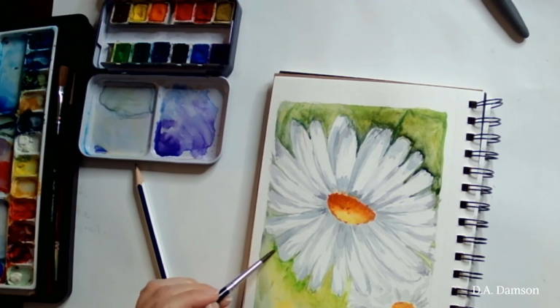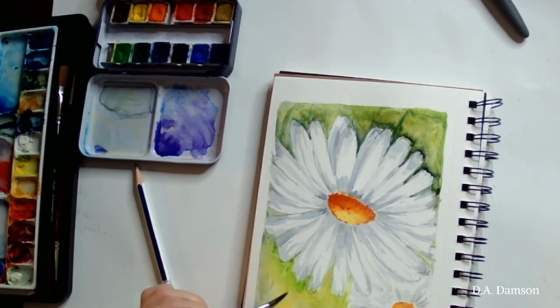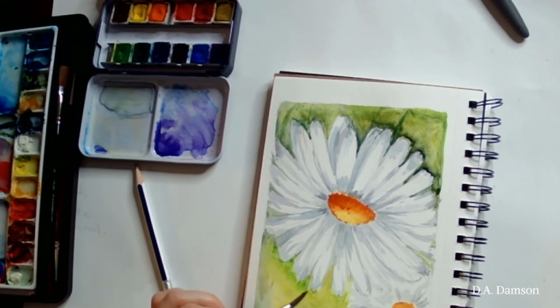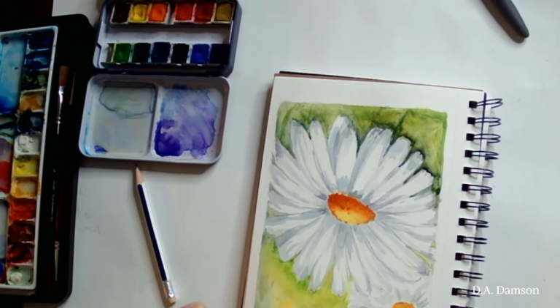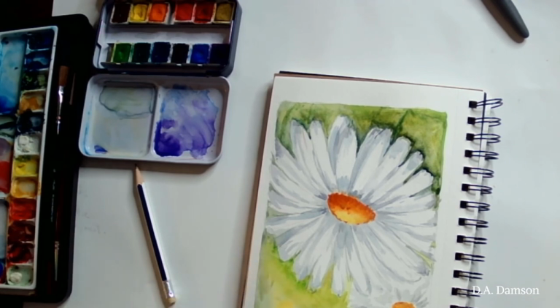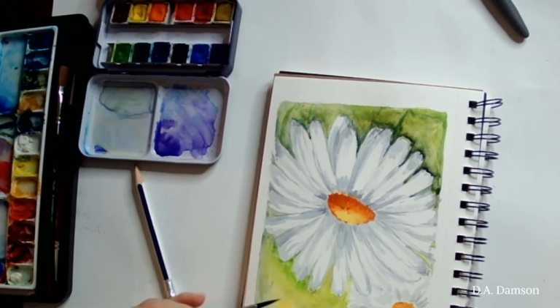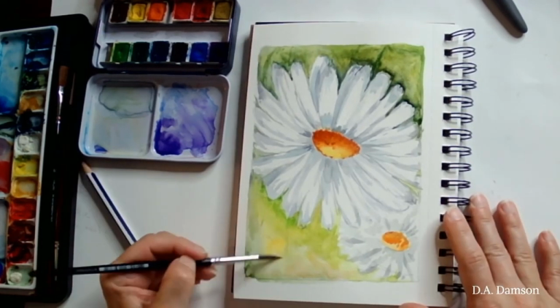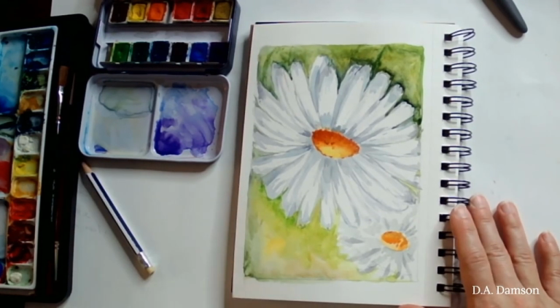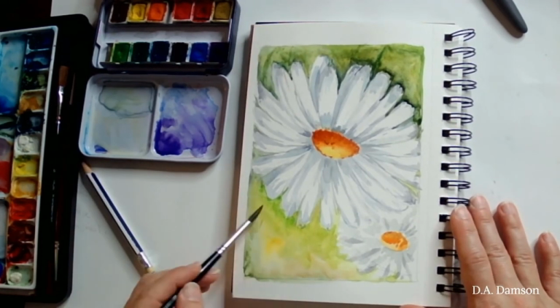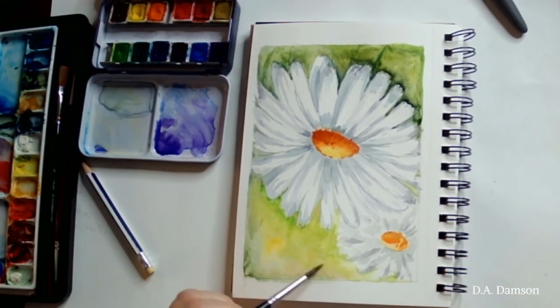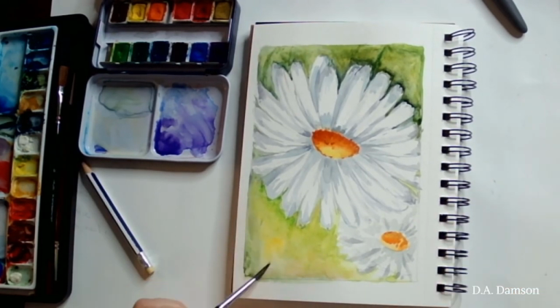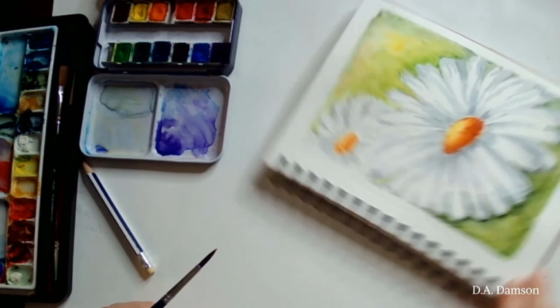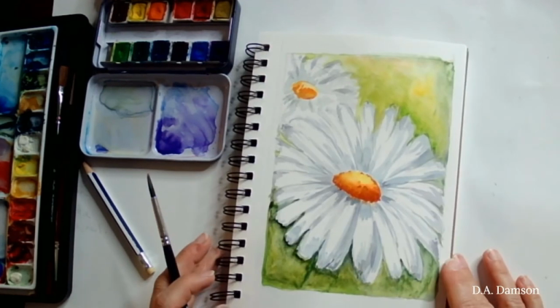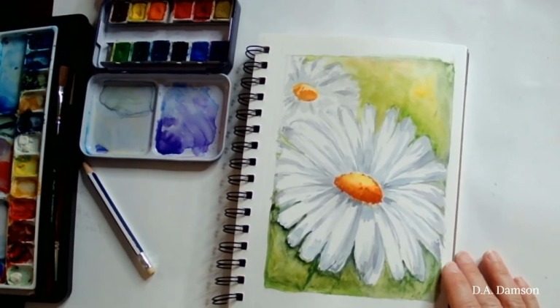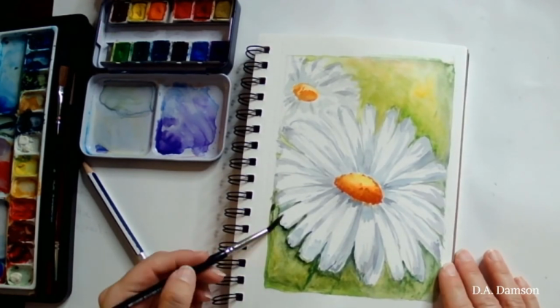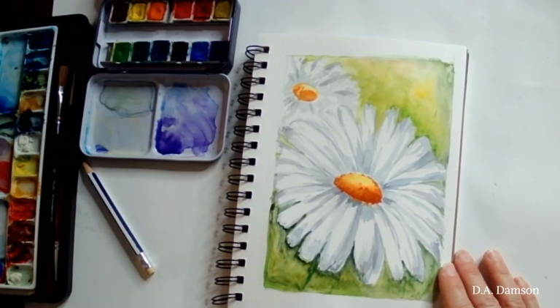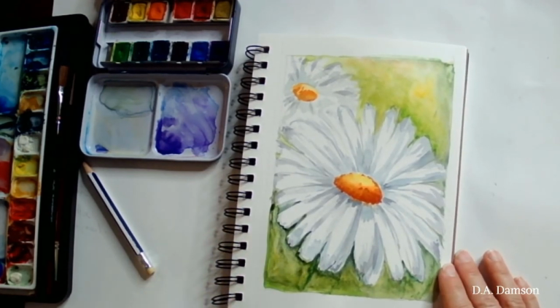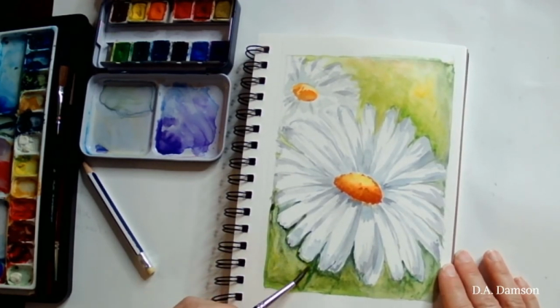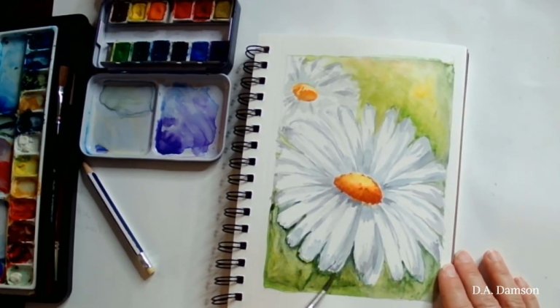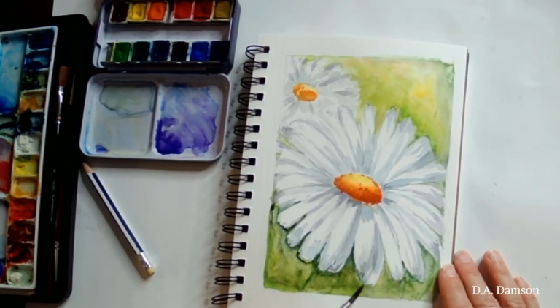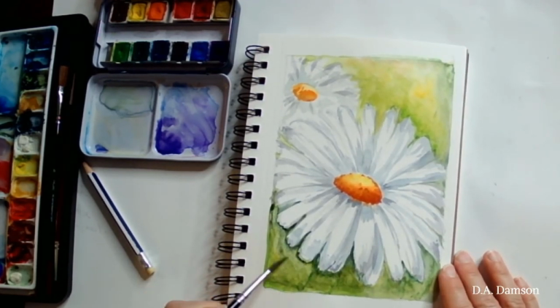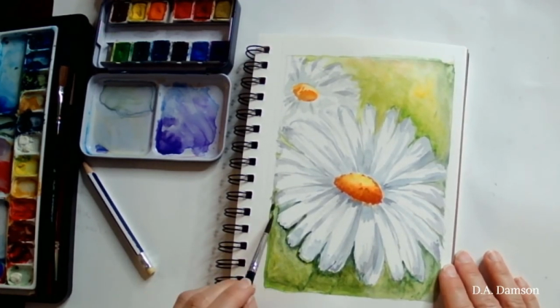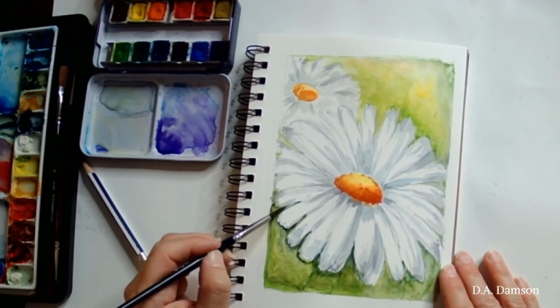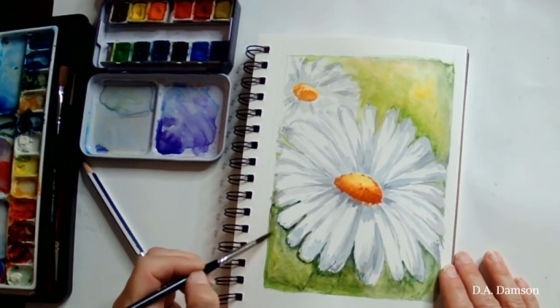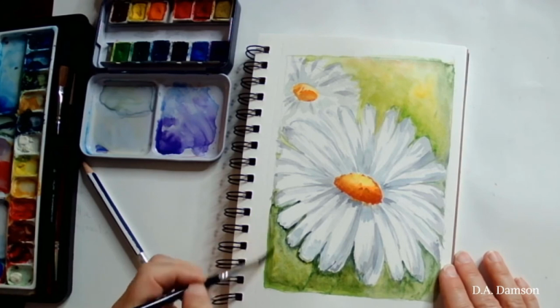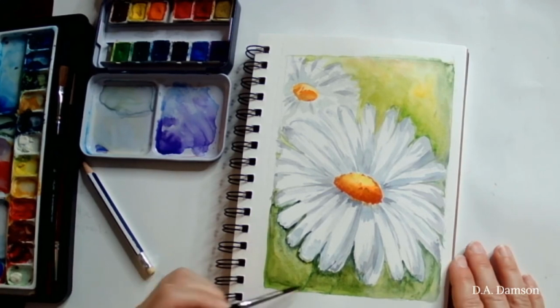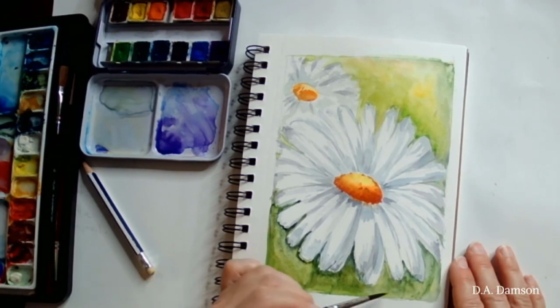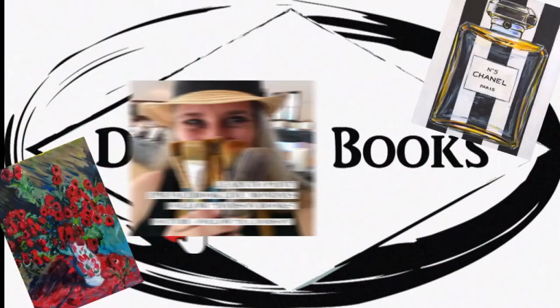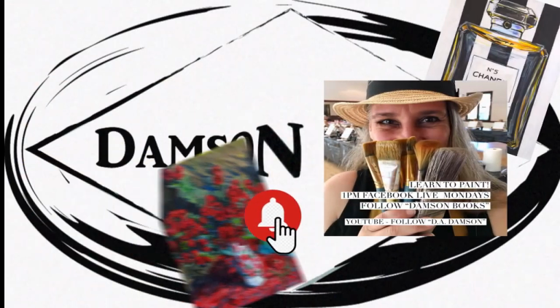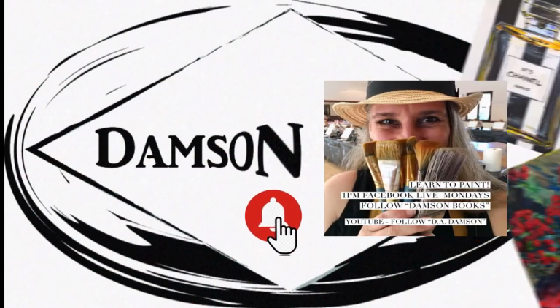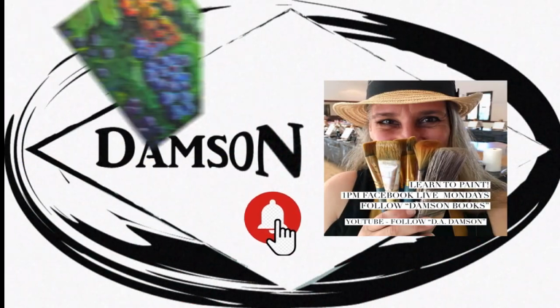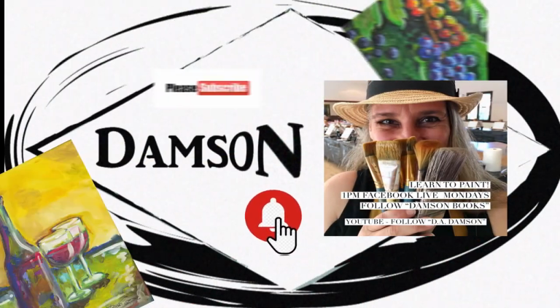I hope you enjoyed this super easy tutorial painting a daisy. If you did, please don't forget to subscribe and click that notification bell to get notifications for our future videos. Thanks for watching — happy painting!